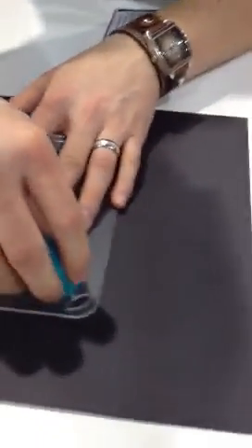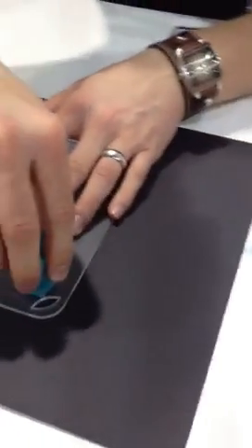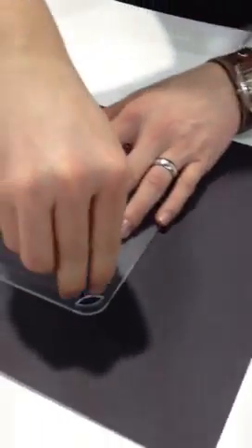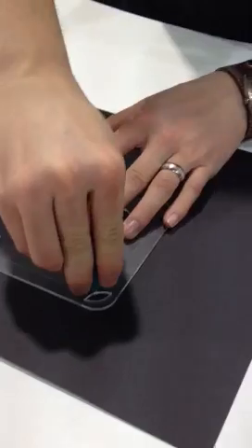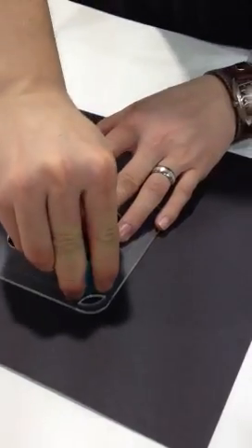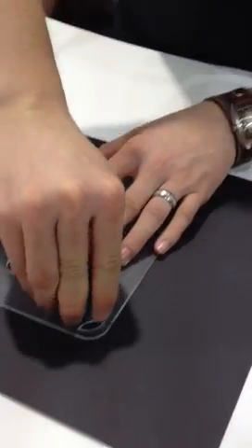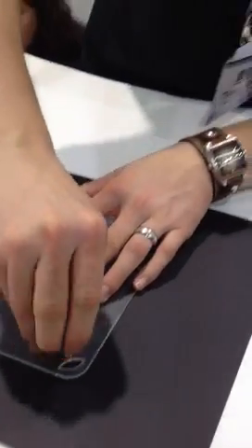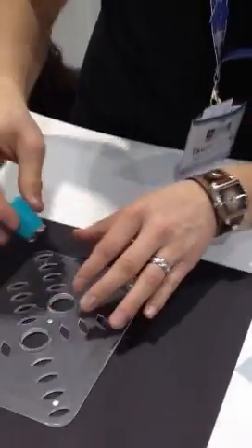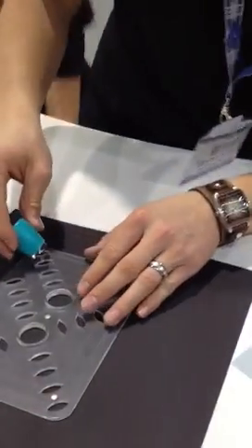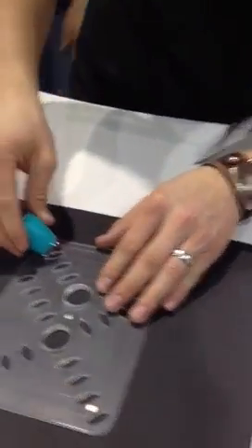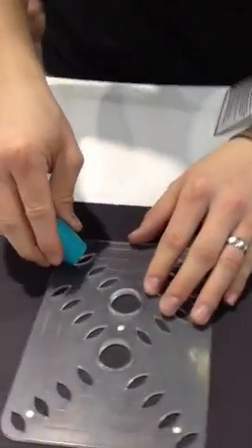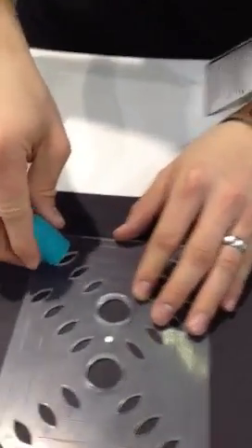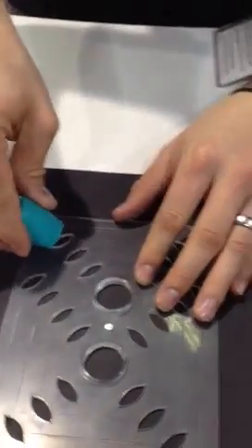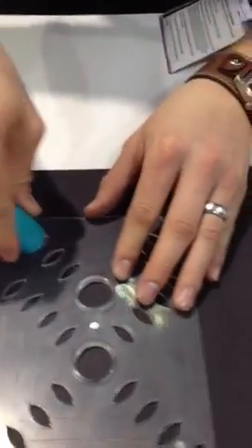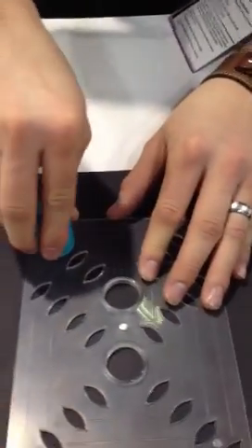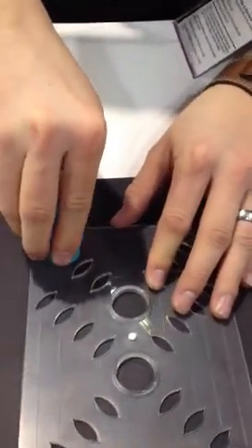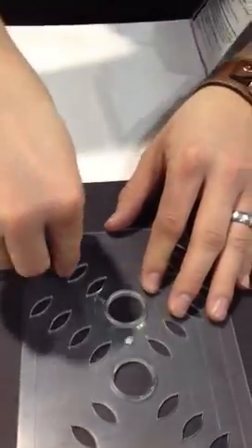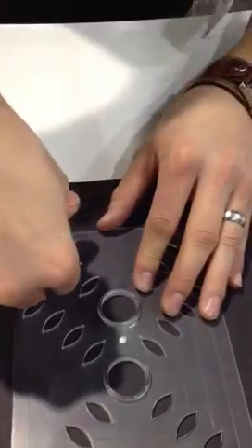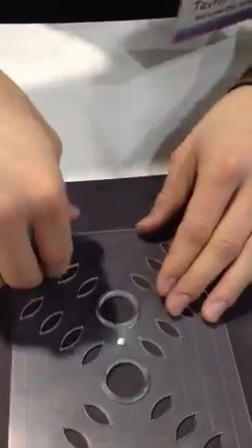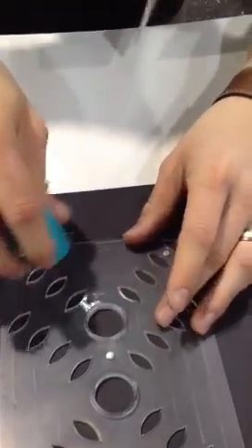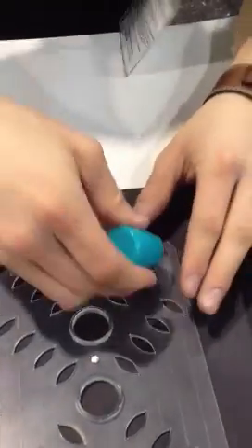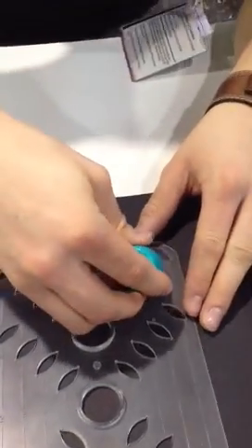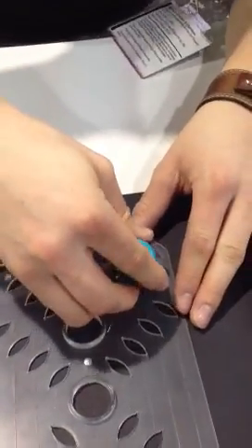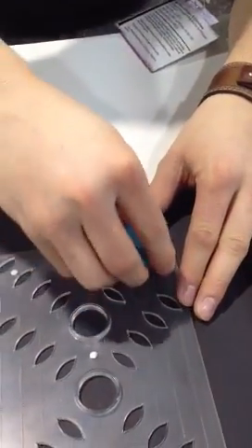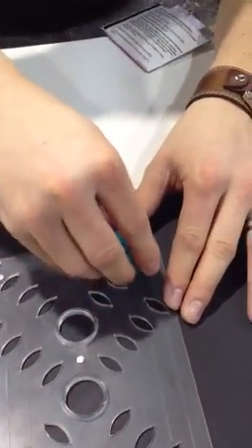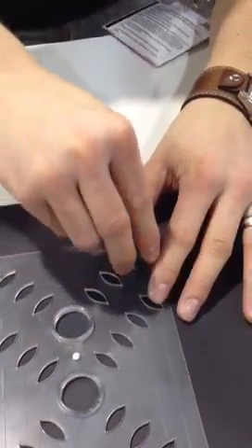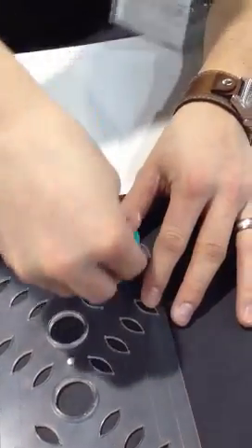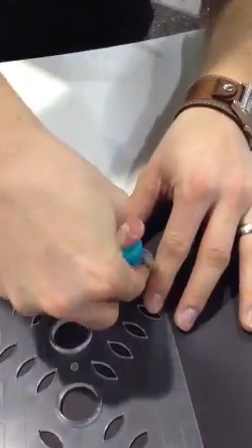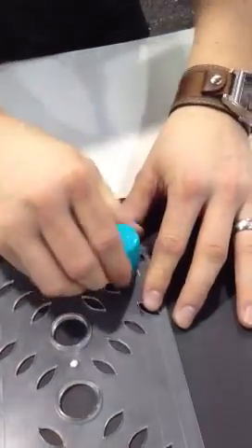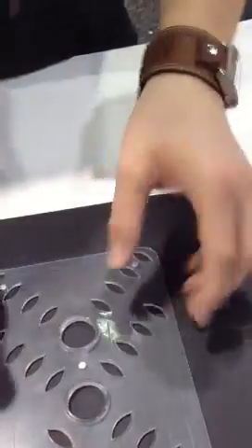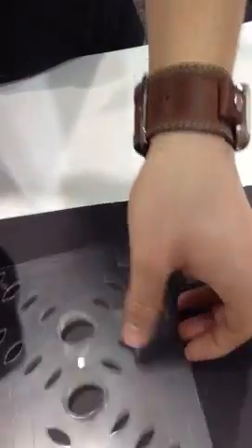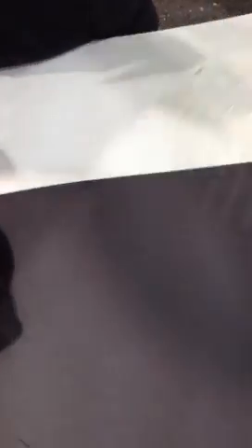Now this would be virtually impossible to do by yourself. You'd have to measure everything out just right and slit your paper by hand — it would be very difficult. But in no time, we have it perfectly laid out for us.